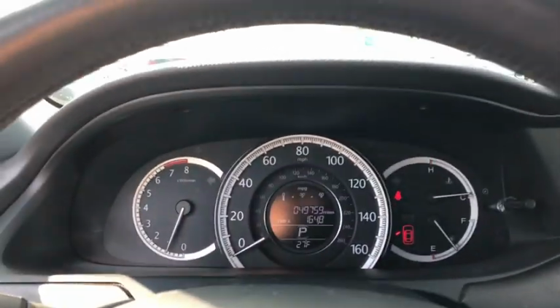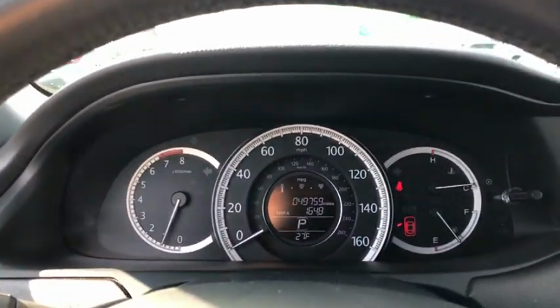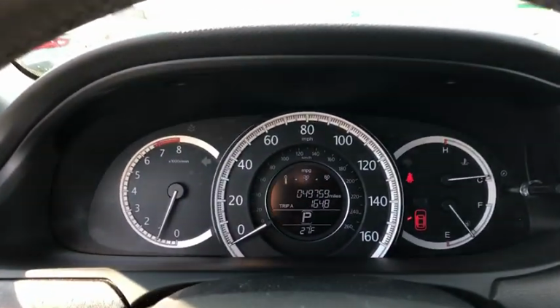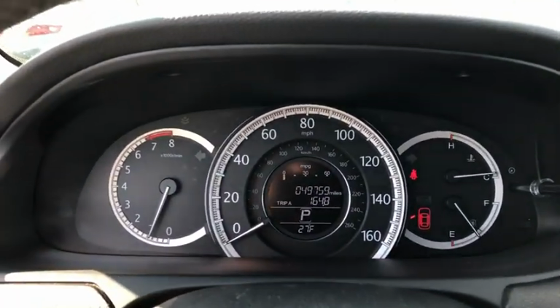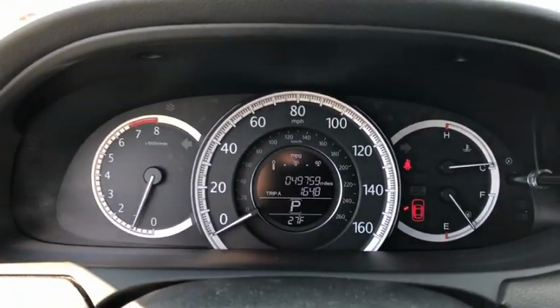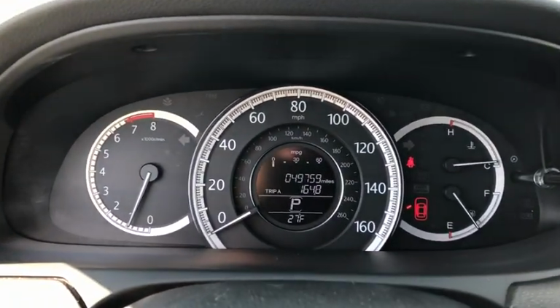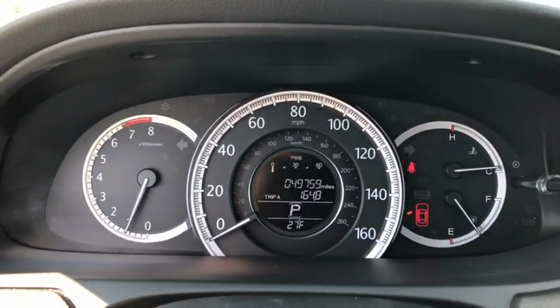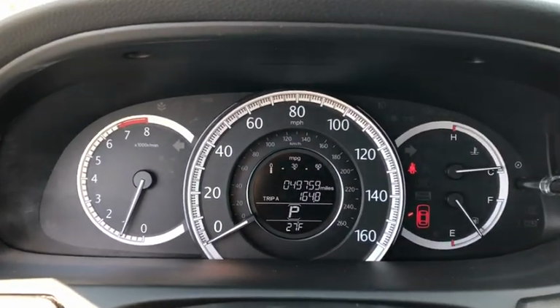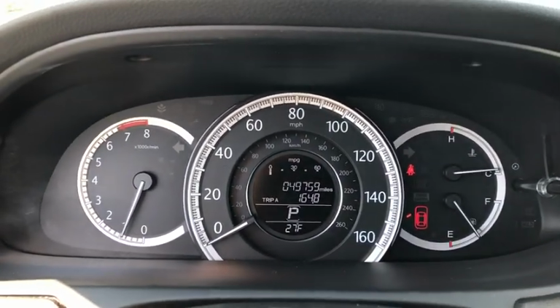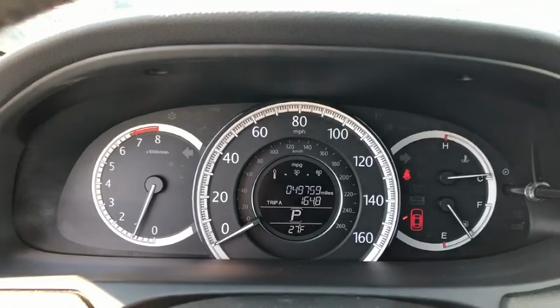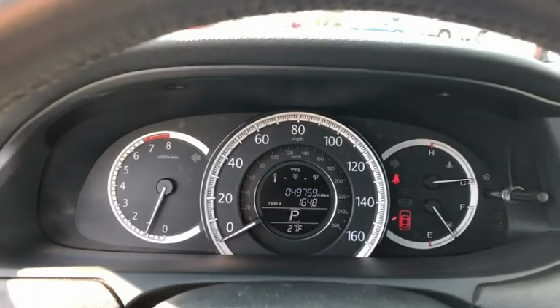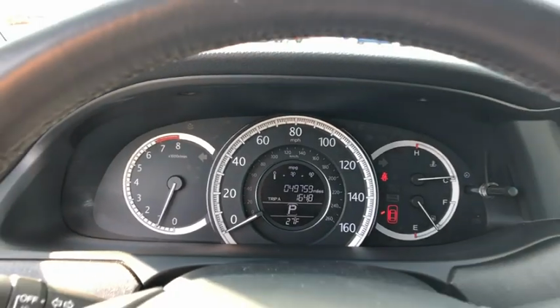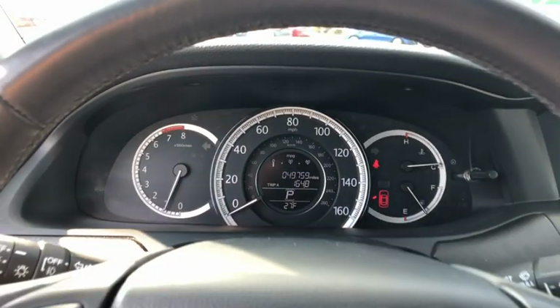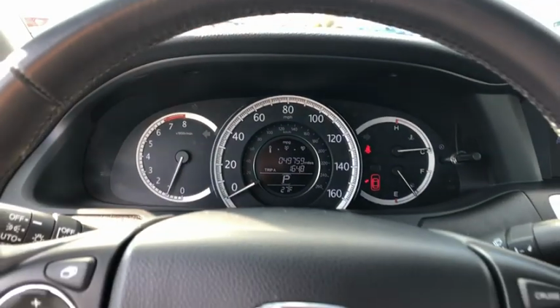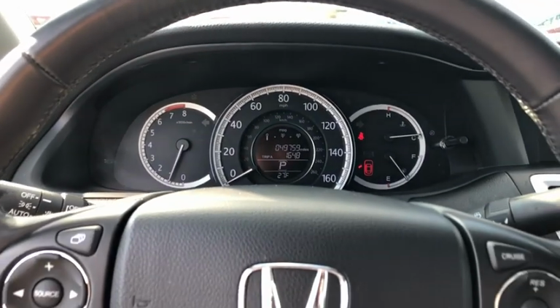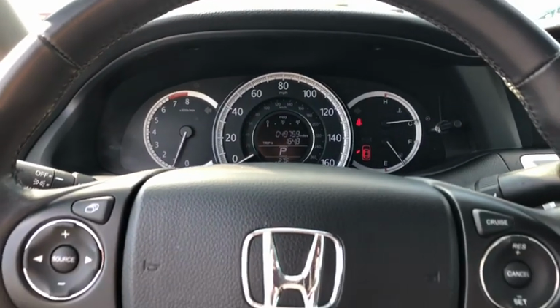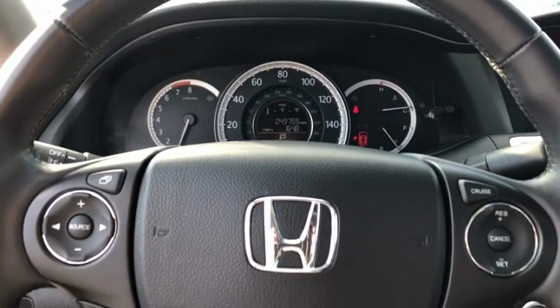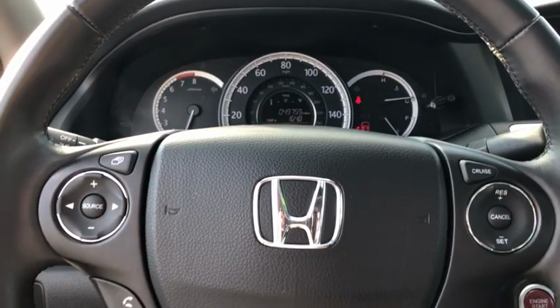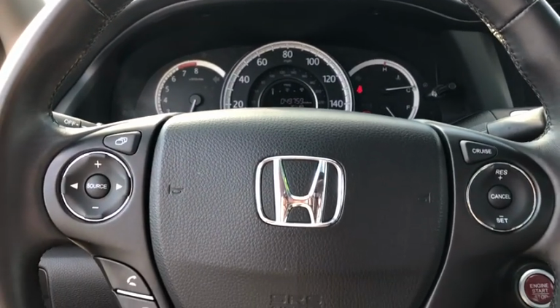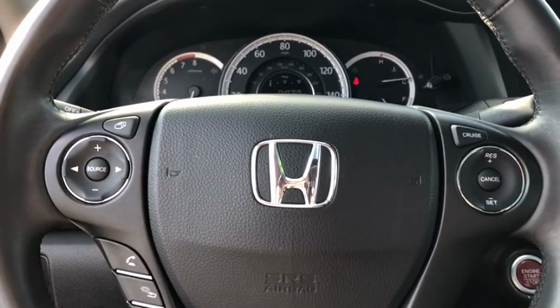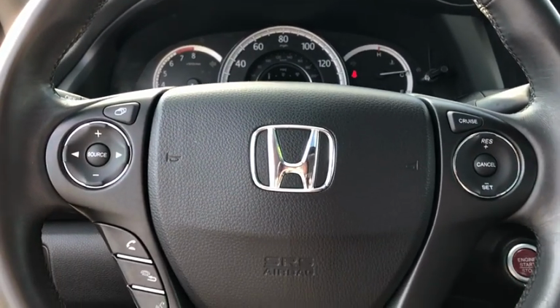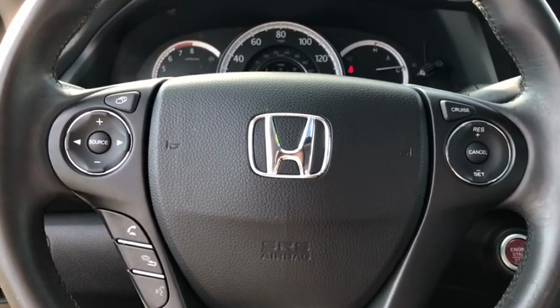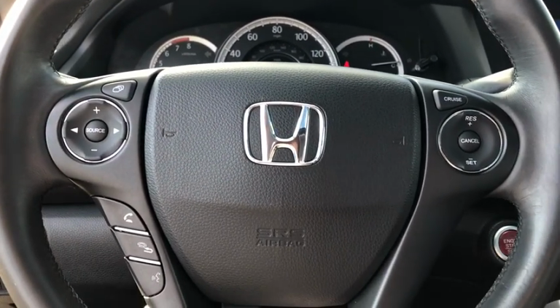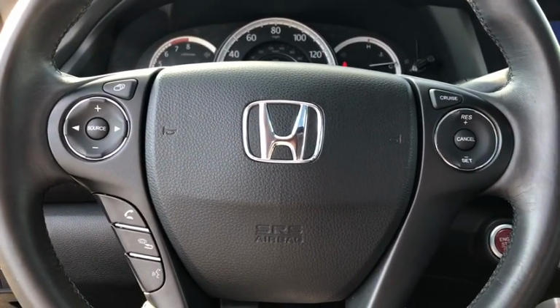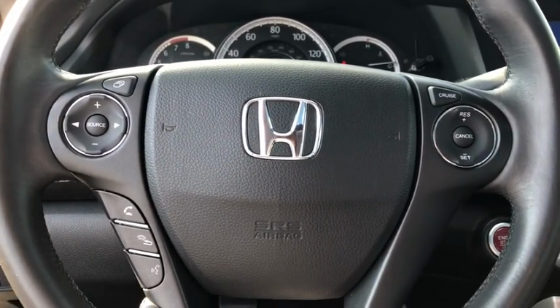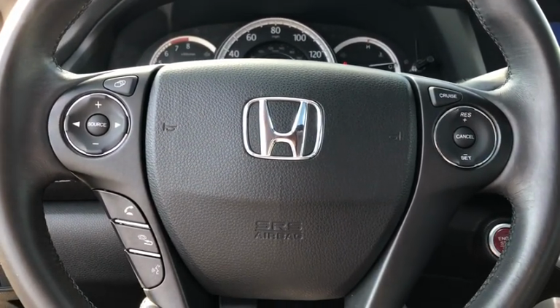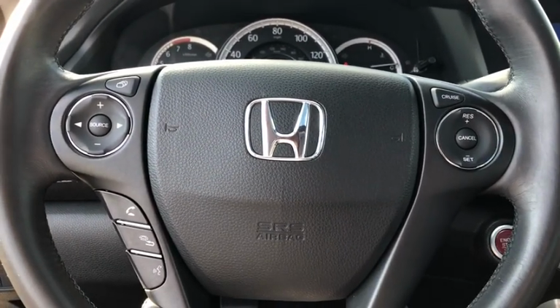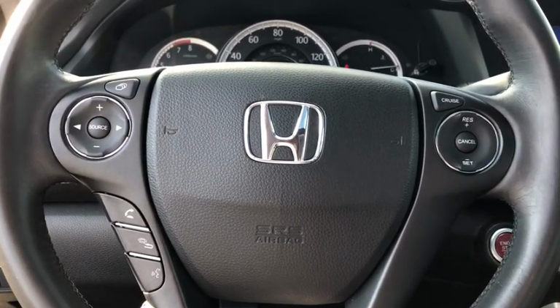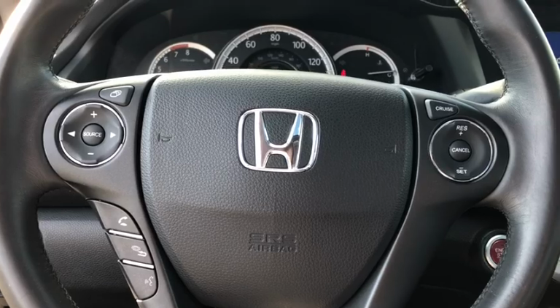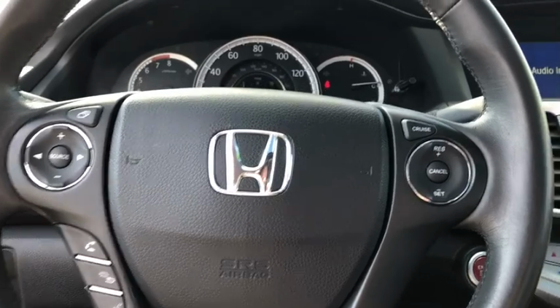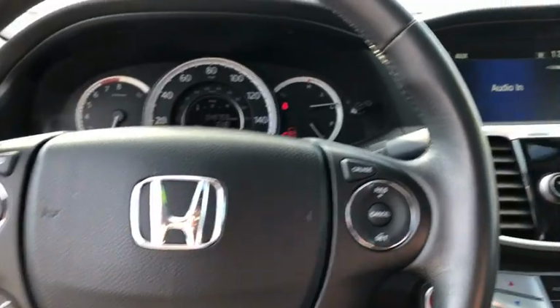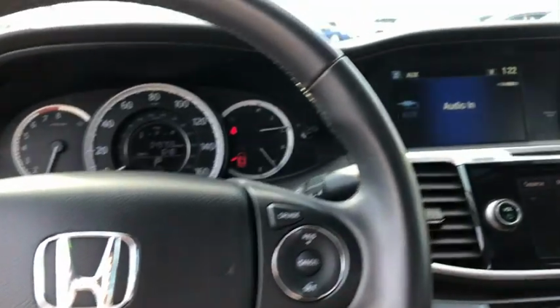CD player, heated front seat, trip computer, rear window defroster, power moonroof, remote keyless entry, brake assist, panic alarm.